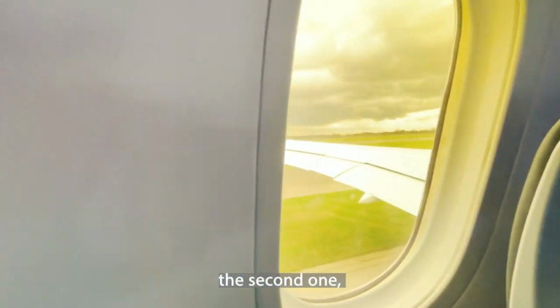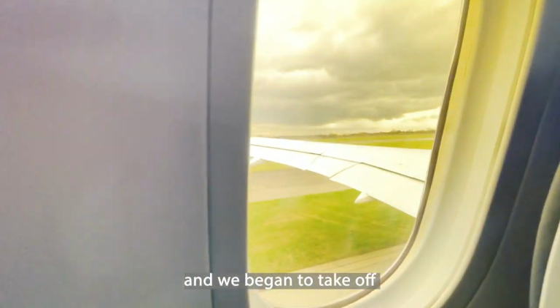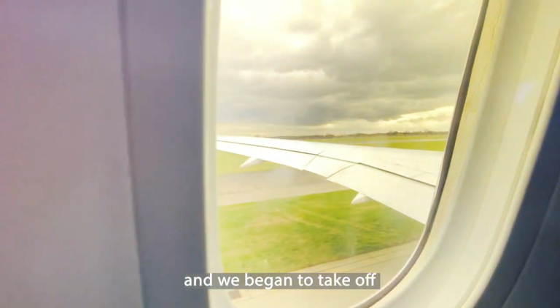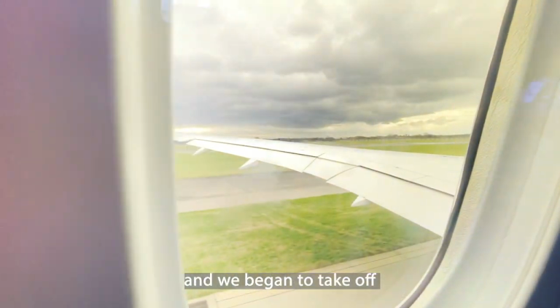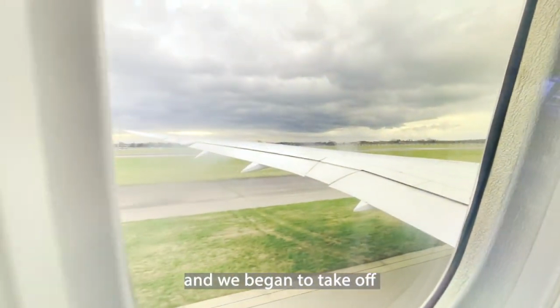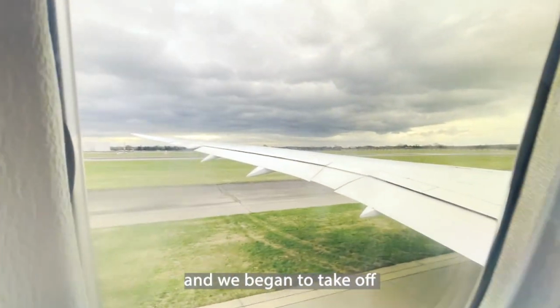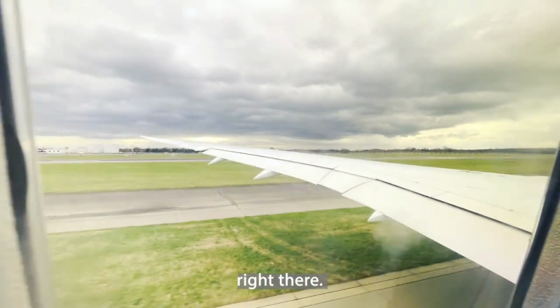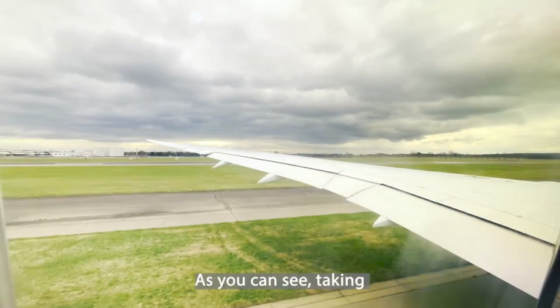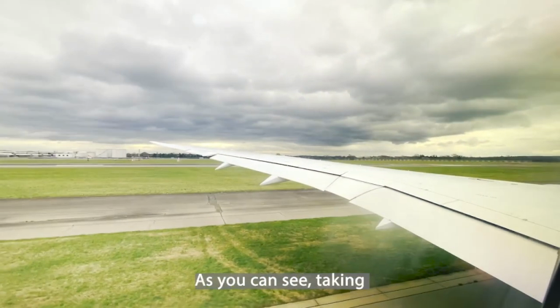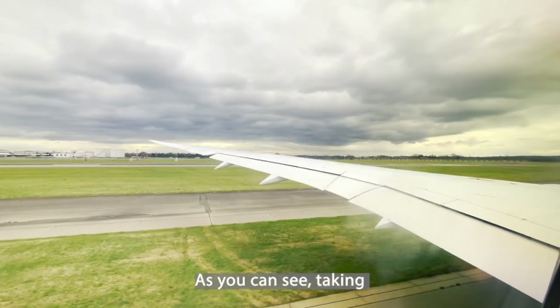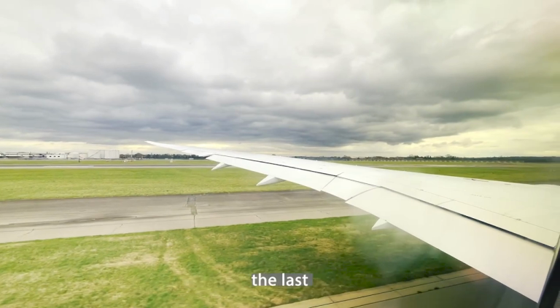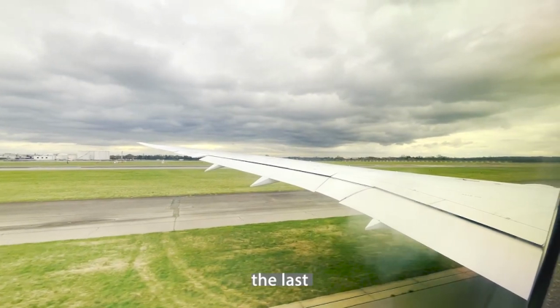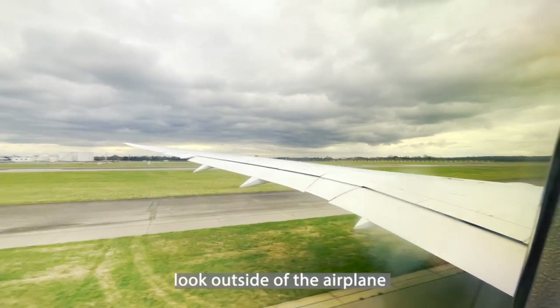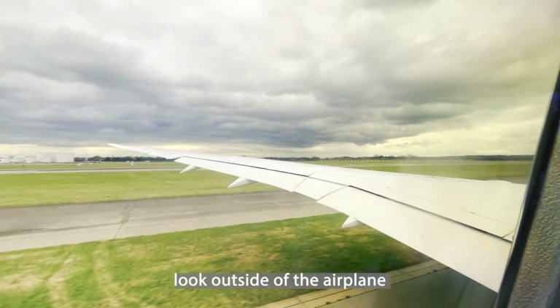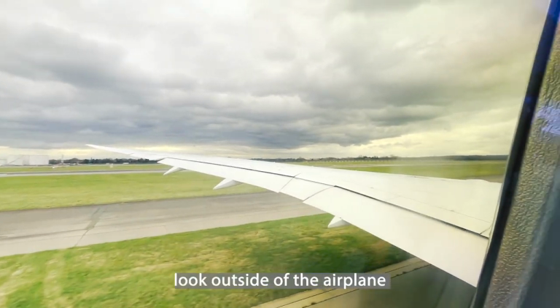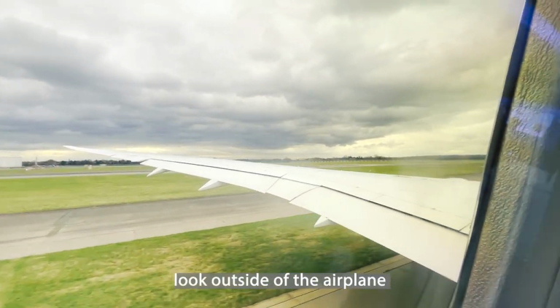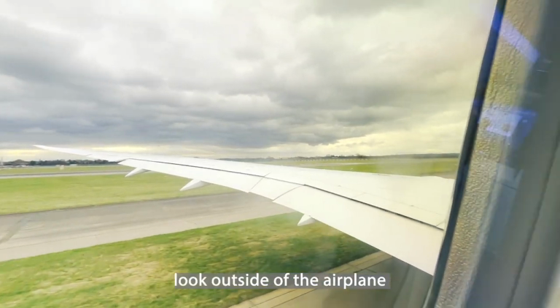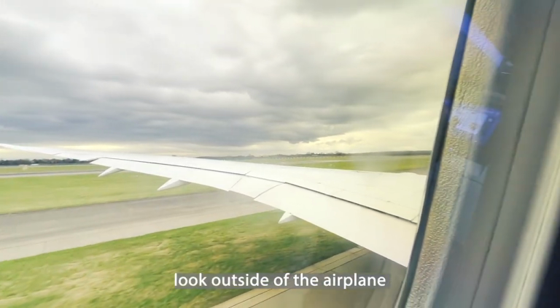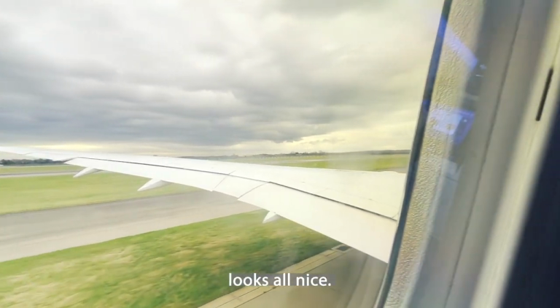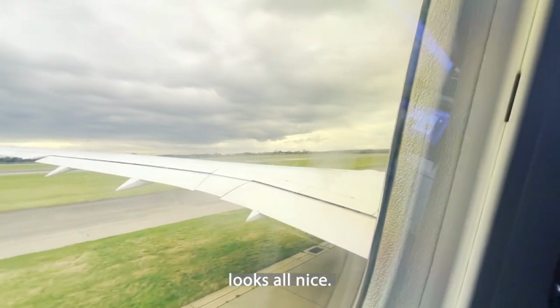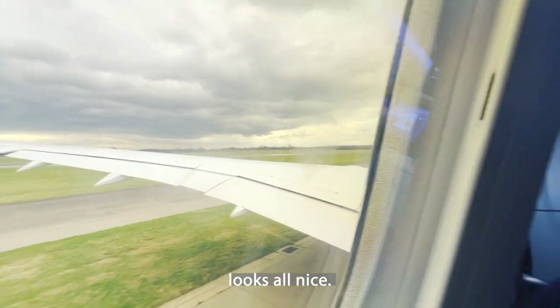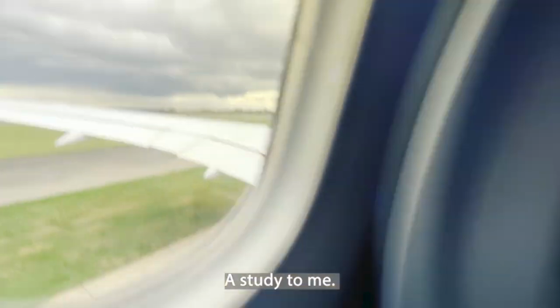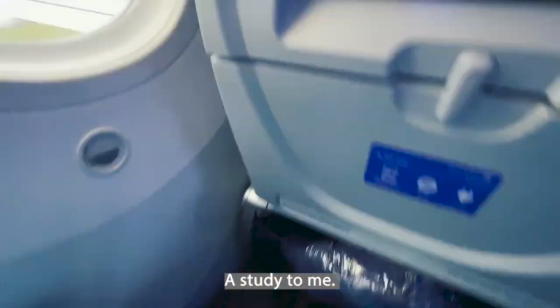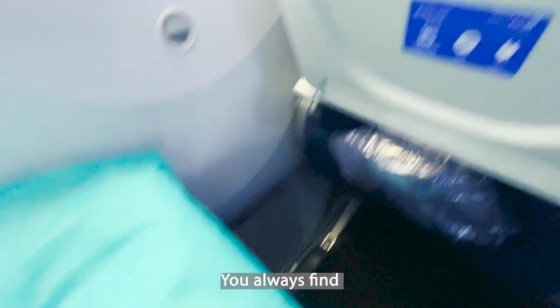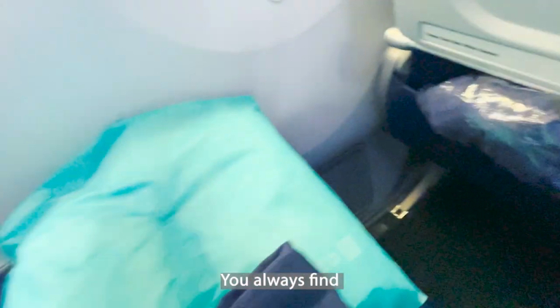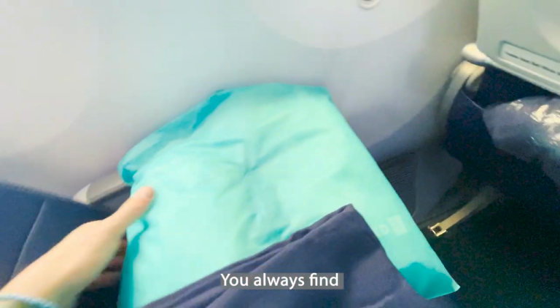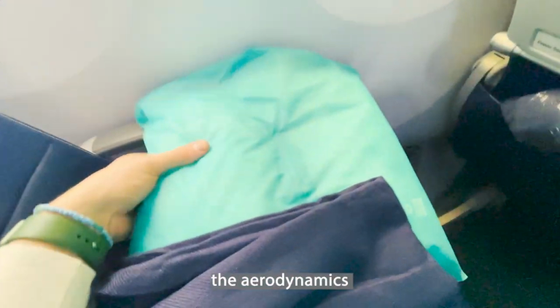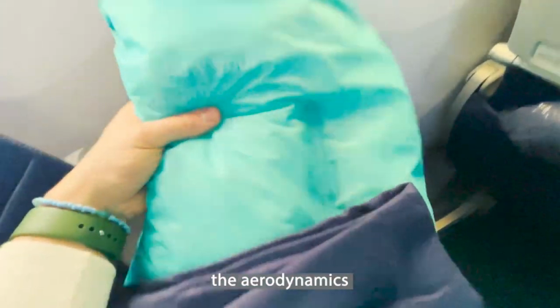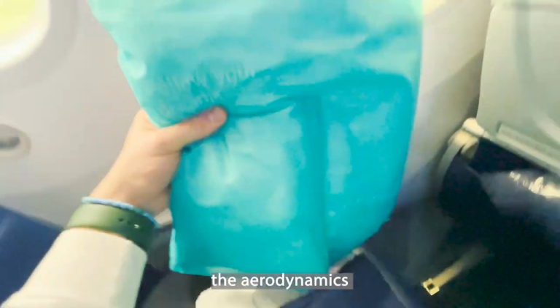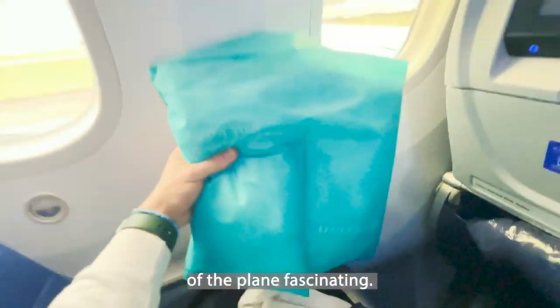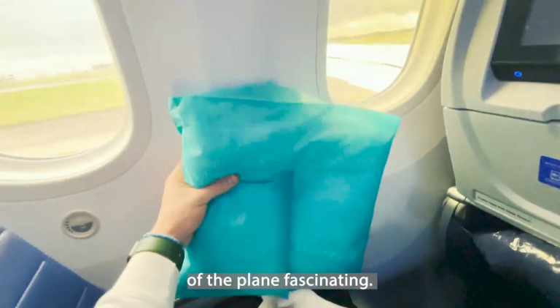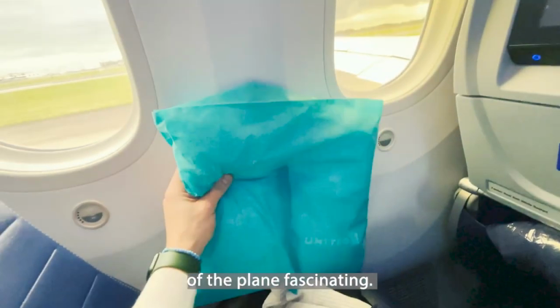We began to take off right there as you can see, taking a nice little look outside of the airplane. Looks all nice and sturdy to me — always find the aerodynamics of the plane fascinating.